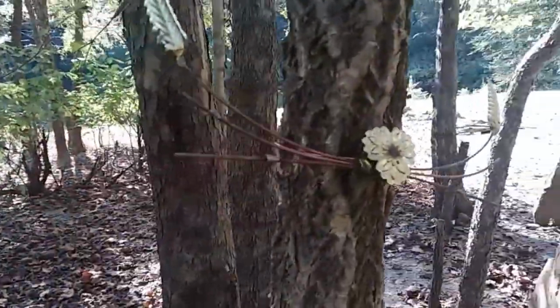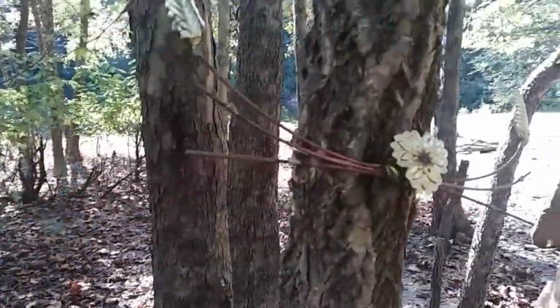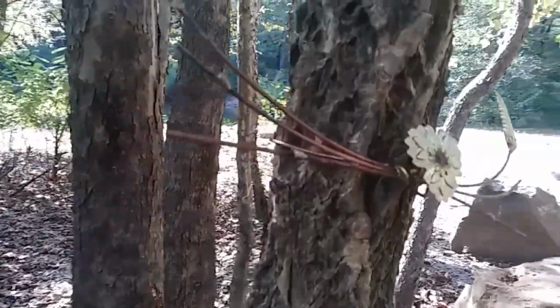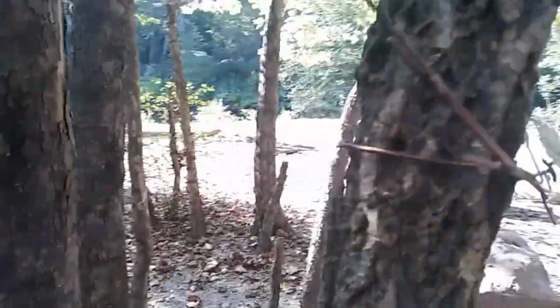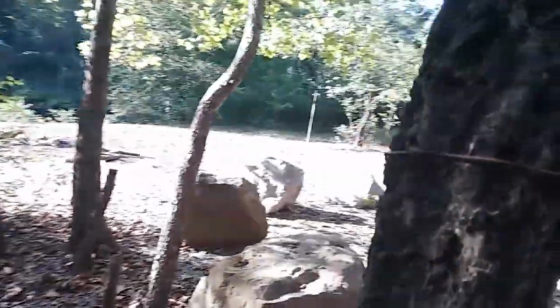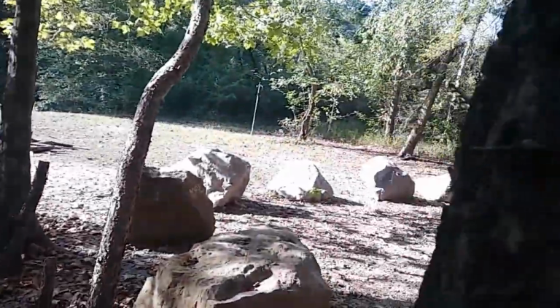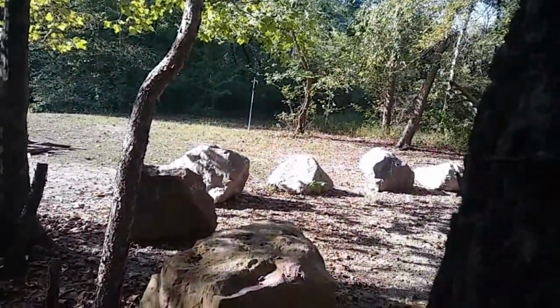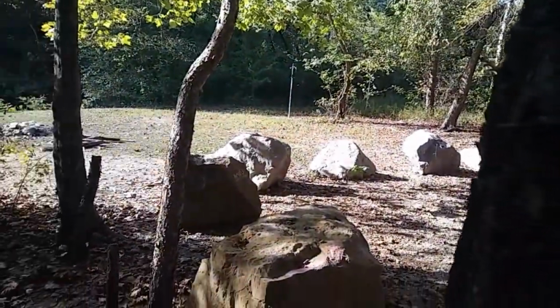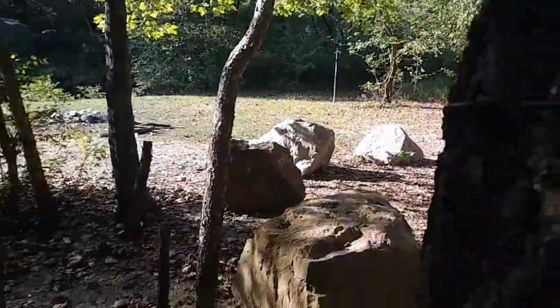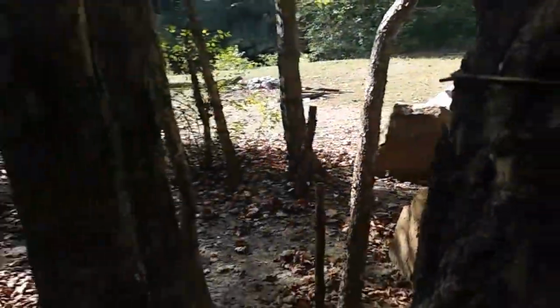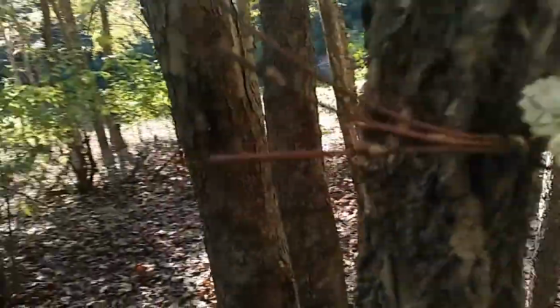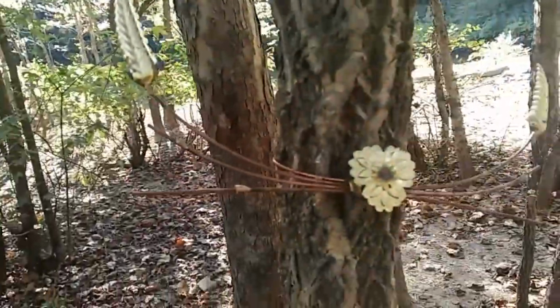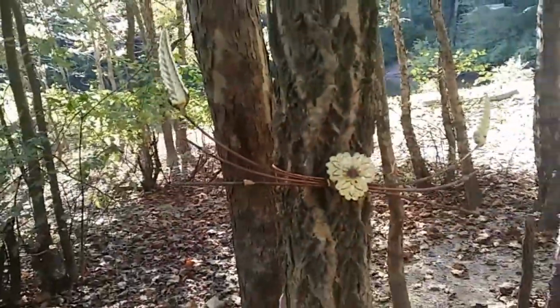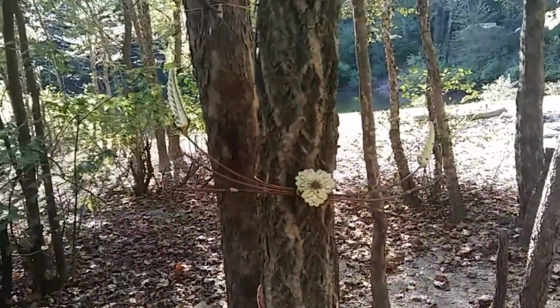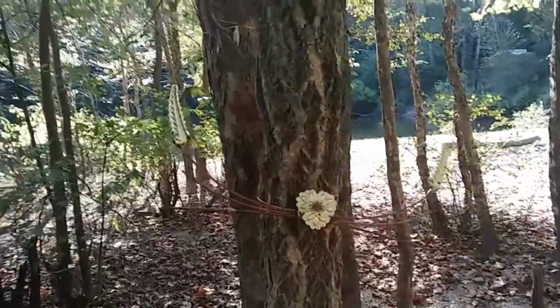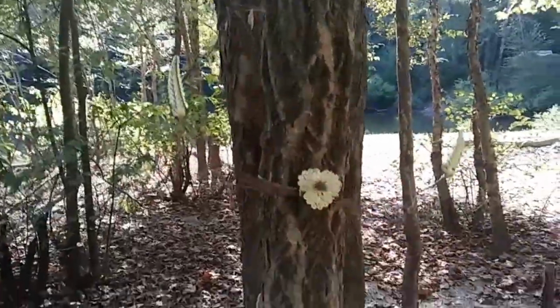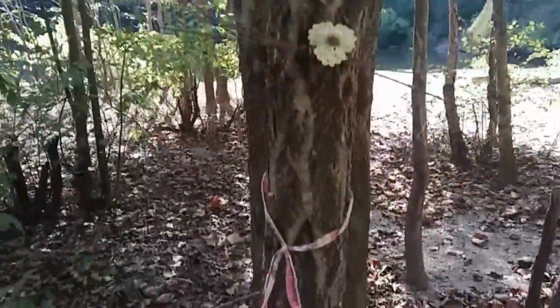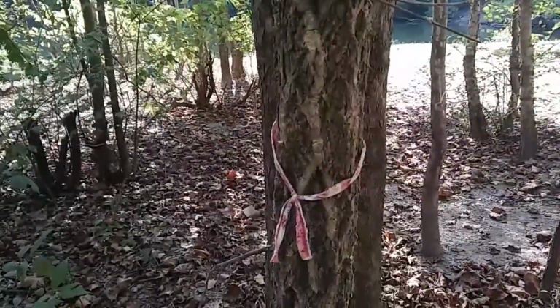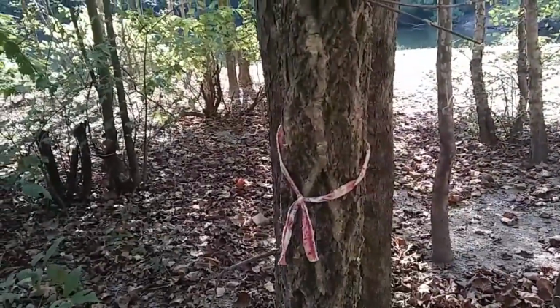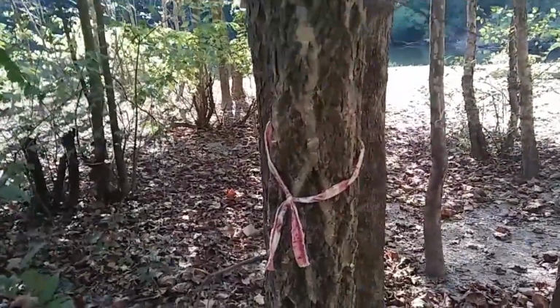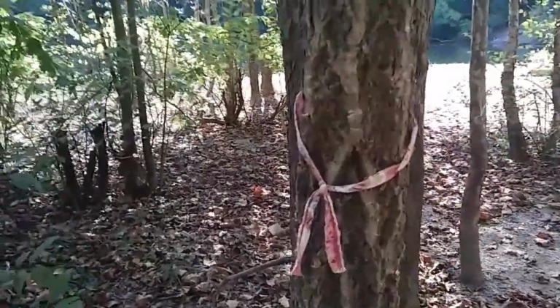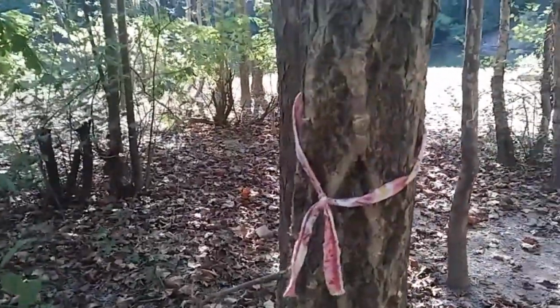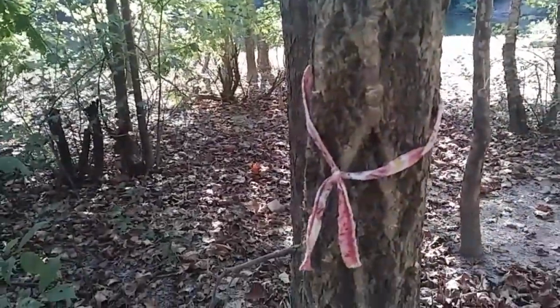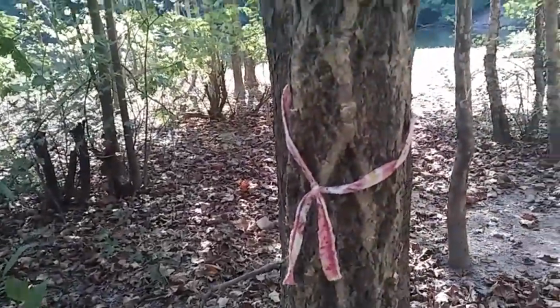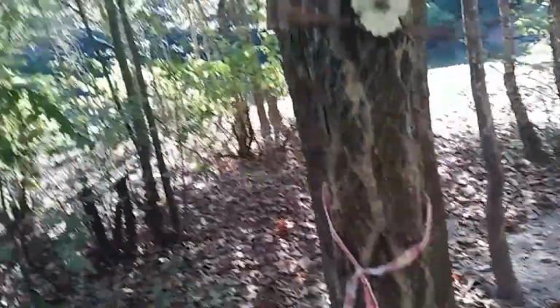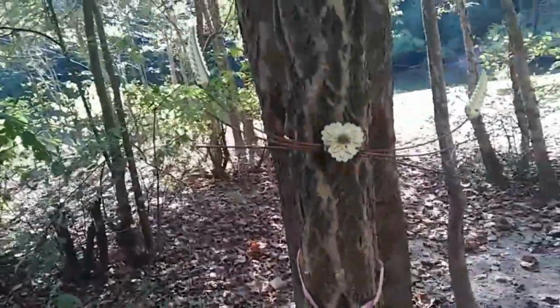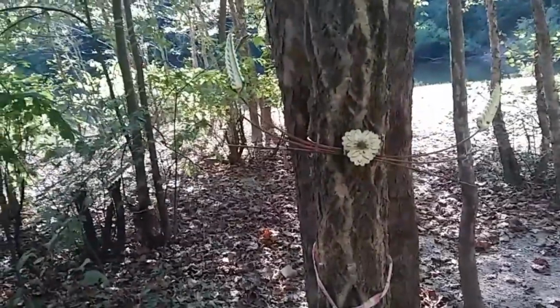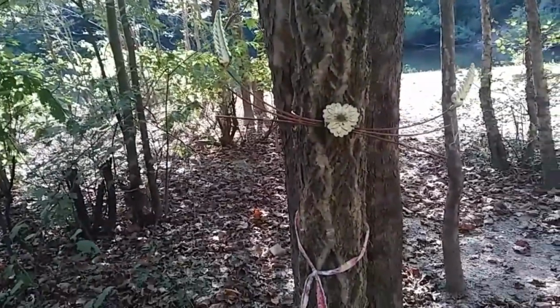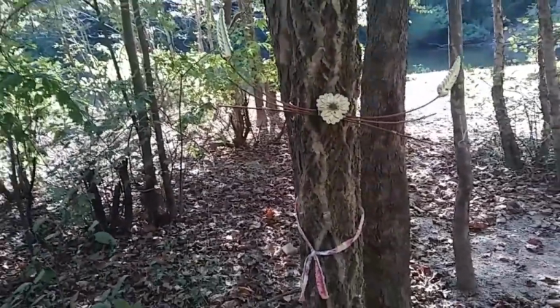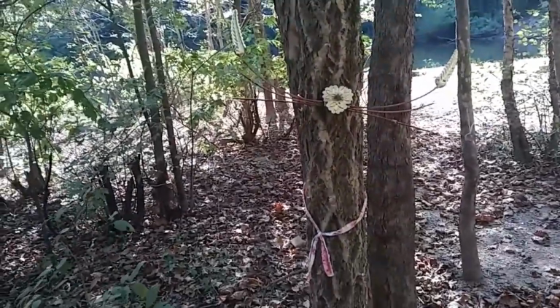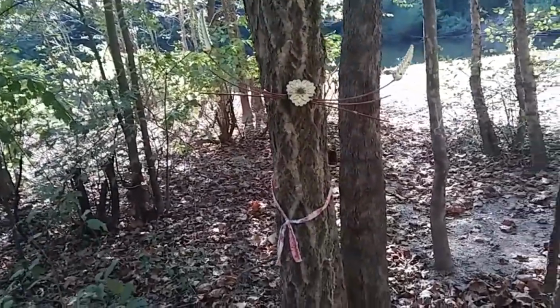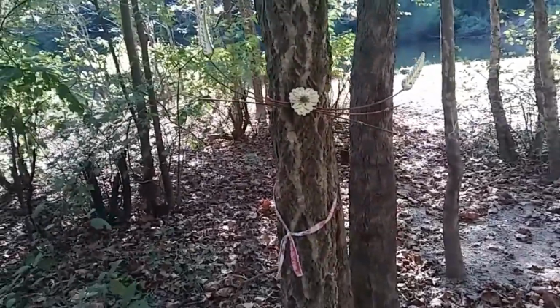They just kind of put it on the tree and it looks beautiful. And then — I don't know if it's the same person — somebody tied a nice little bow. I love finding stuff like this, it just makes me feel happy.